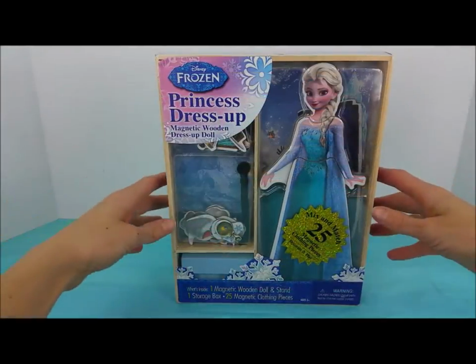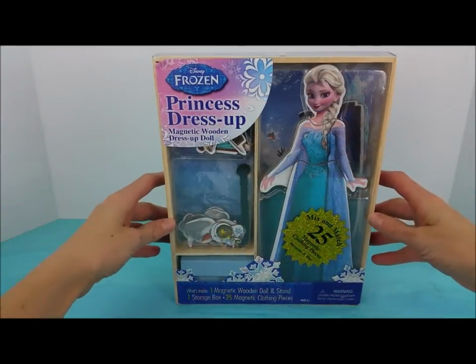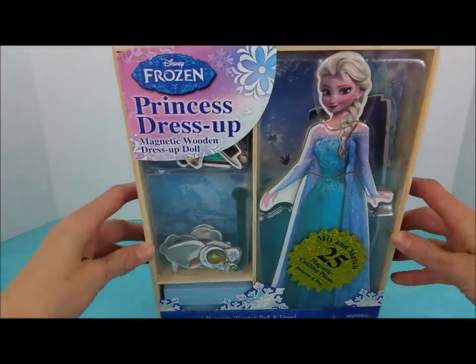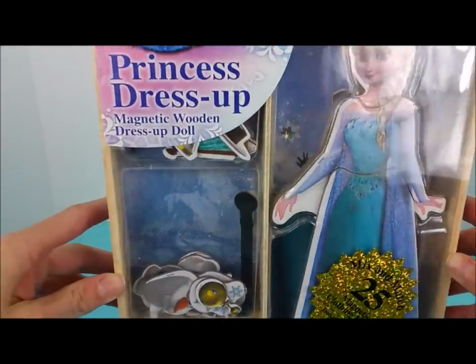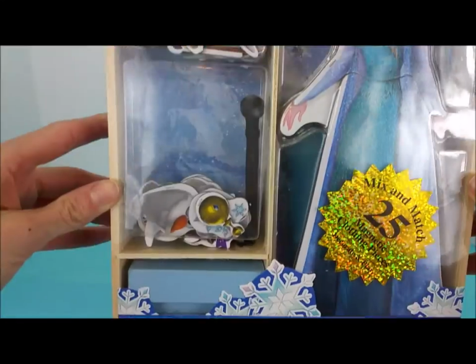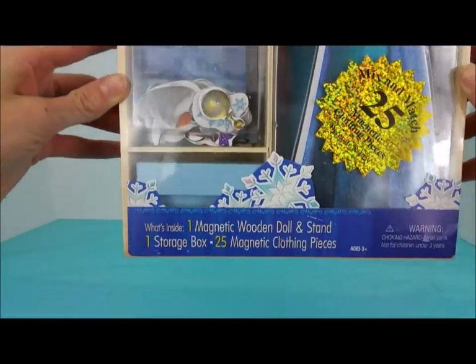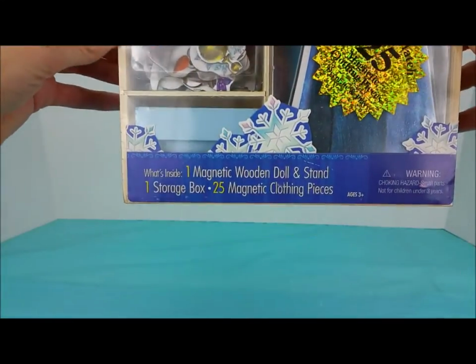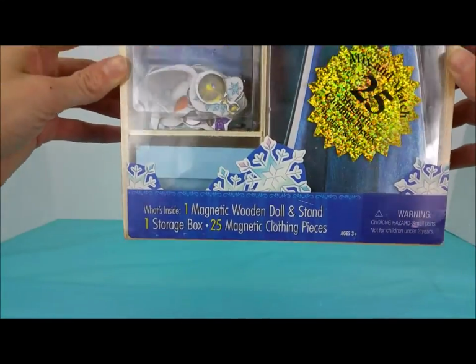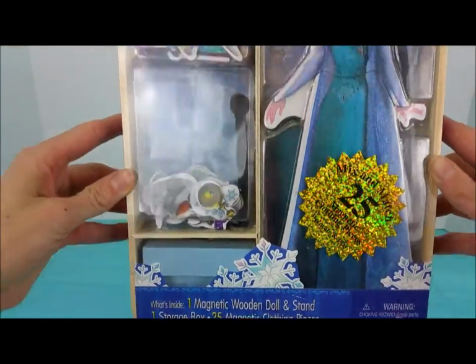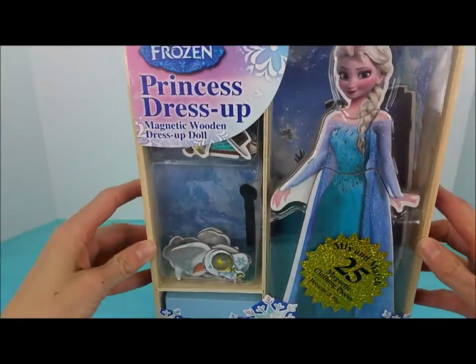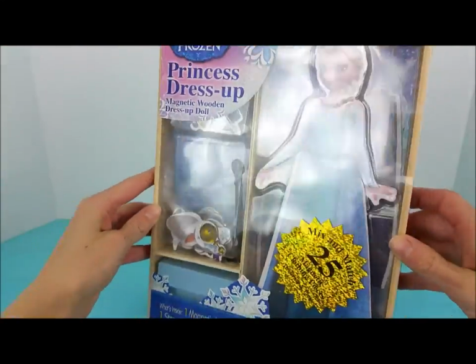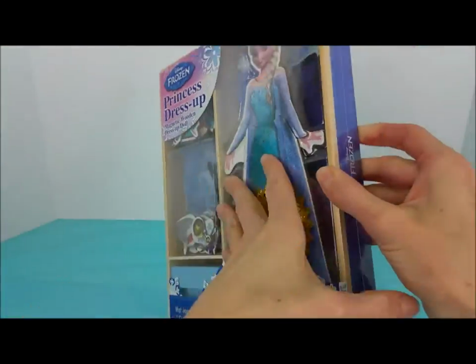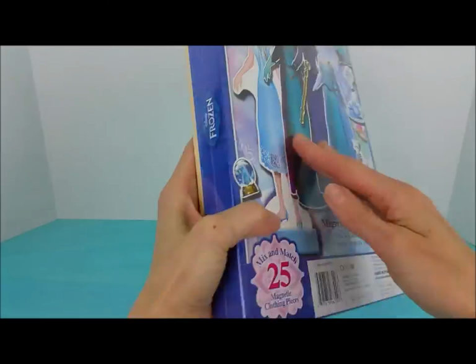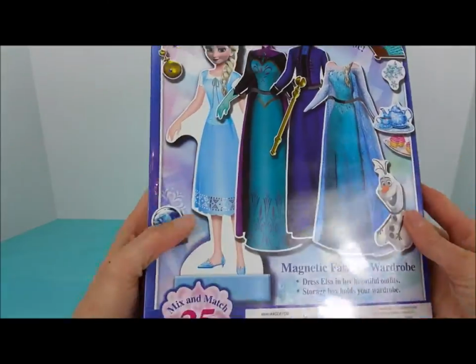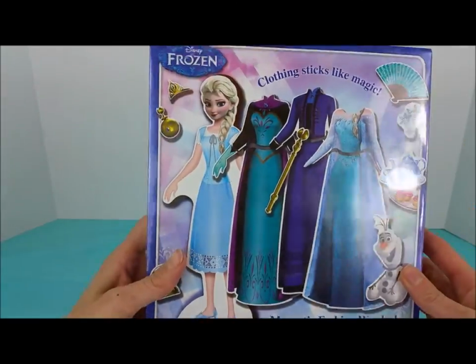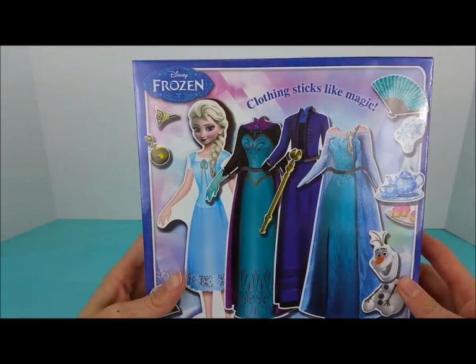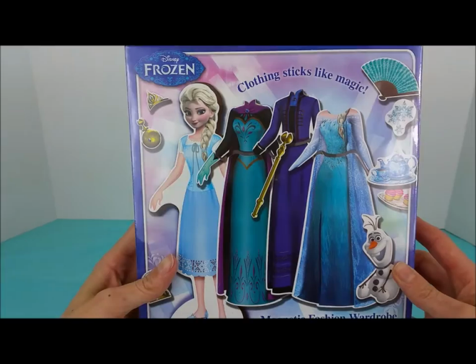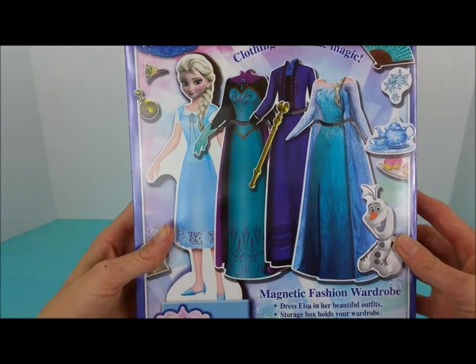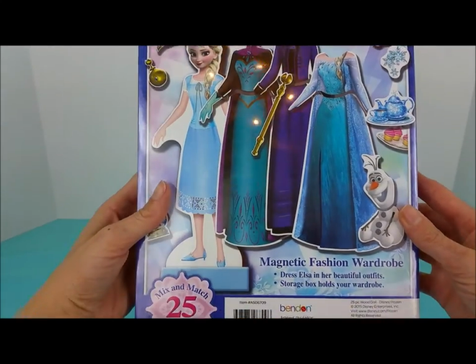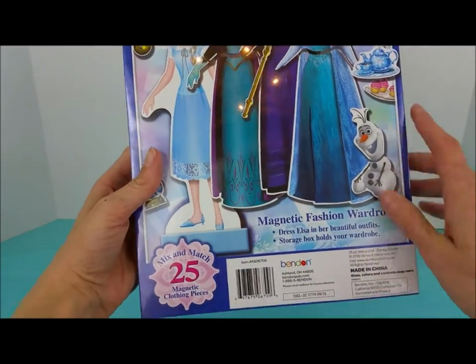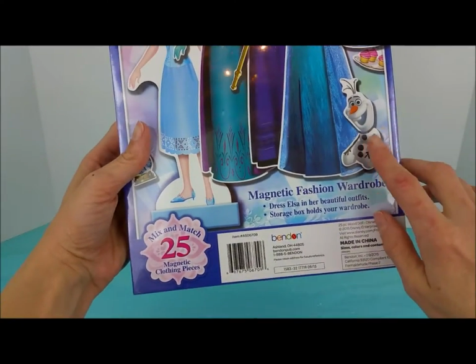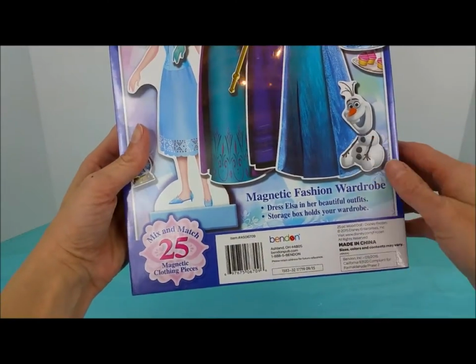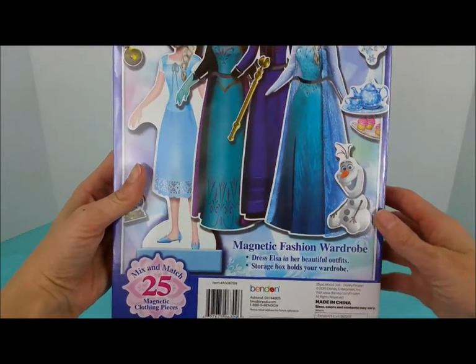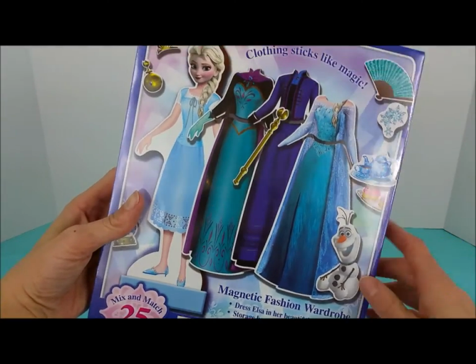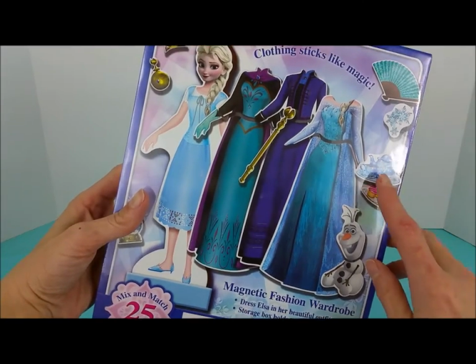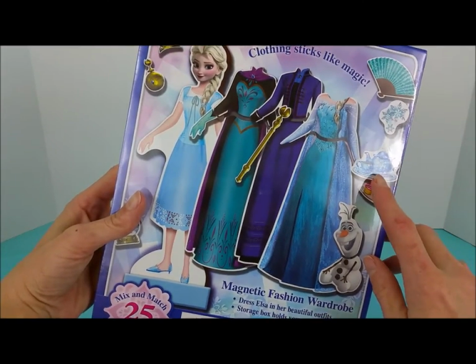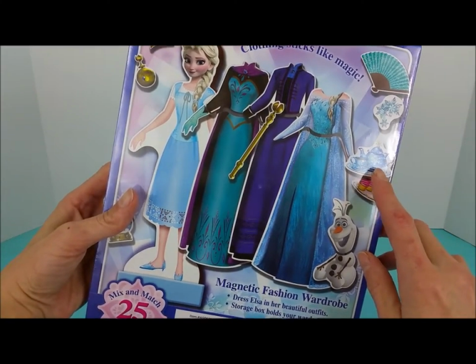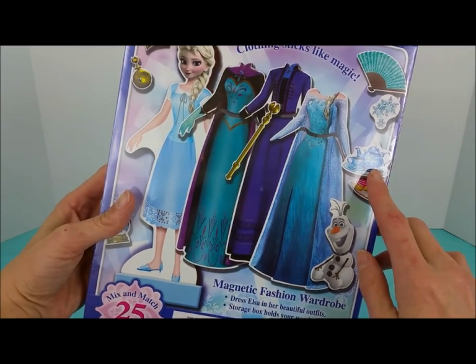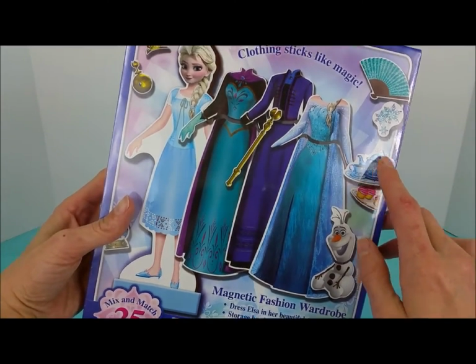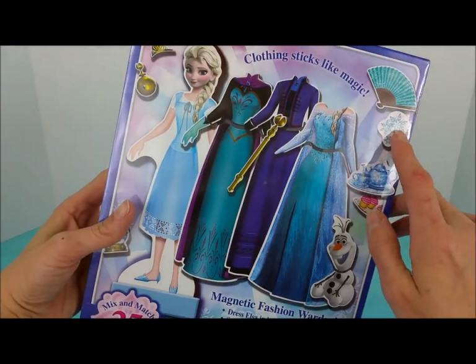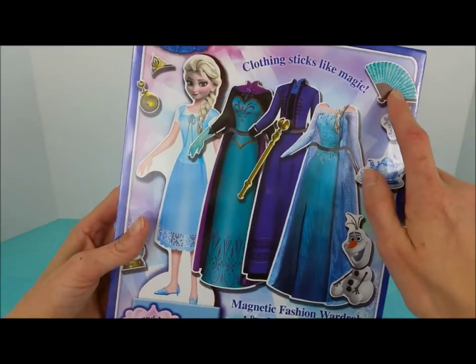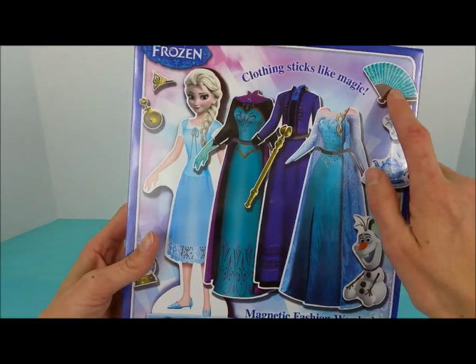First, we're going to open up Elsa. Look at all of those pretty outfits — an Olaf, a teacup and teapot set, snowflakes, and a fan.